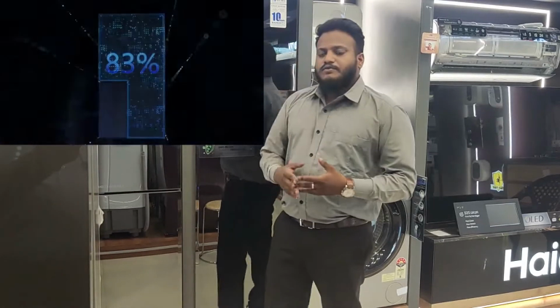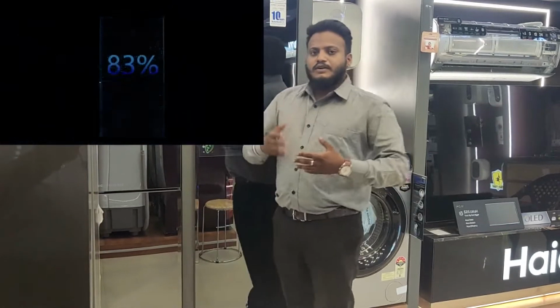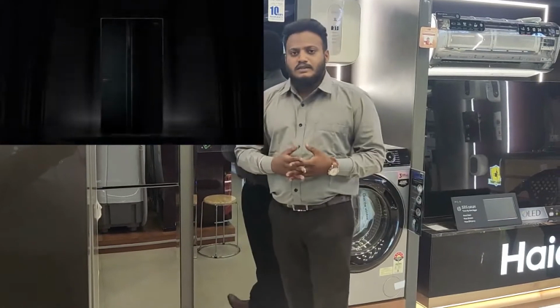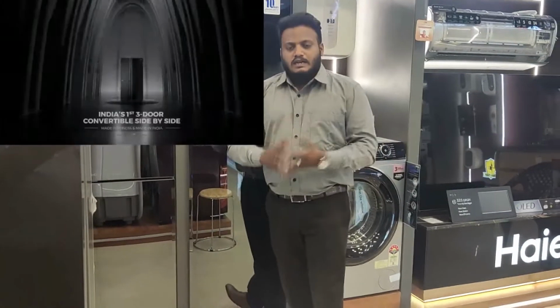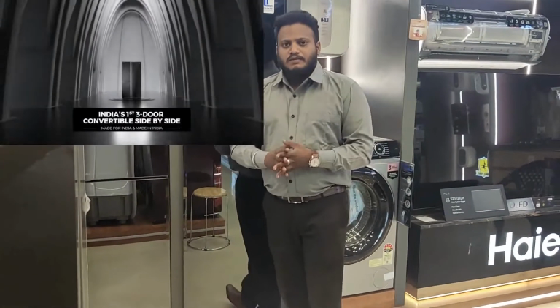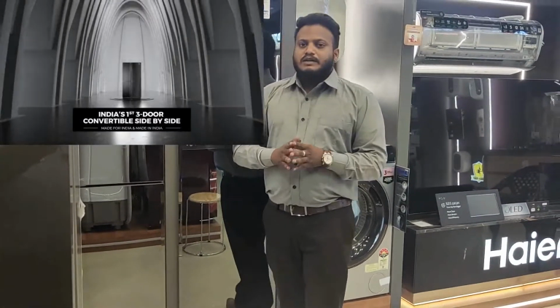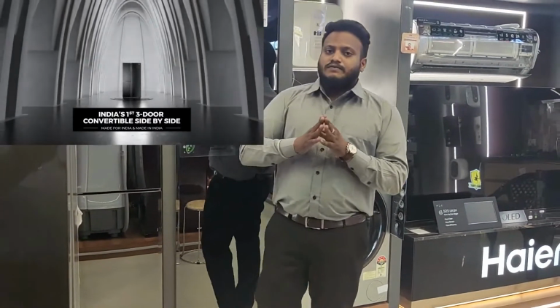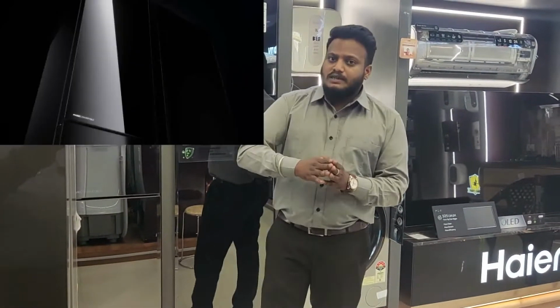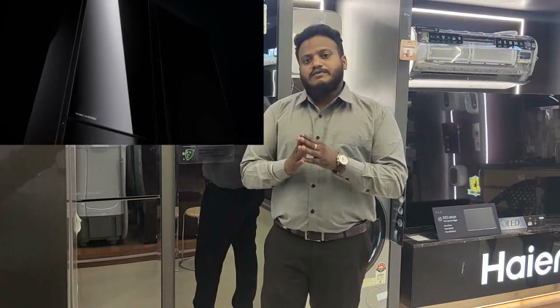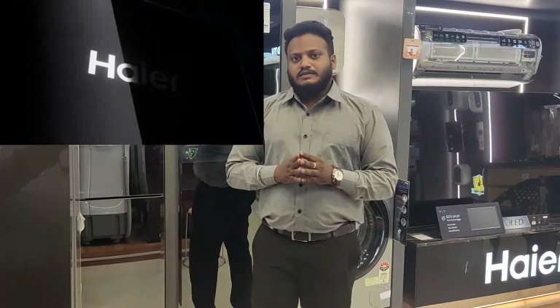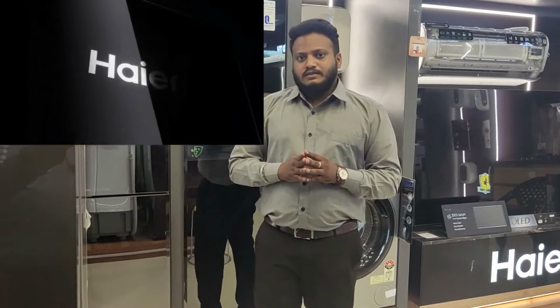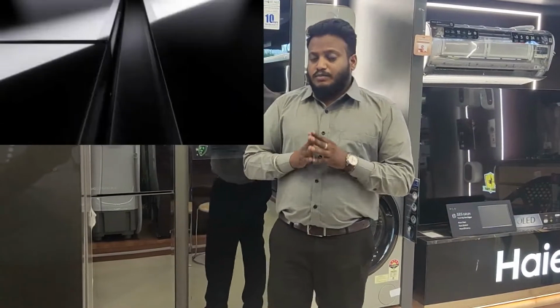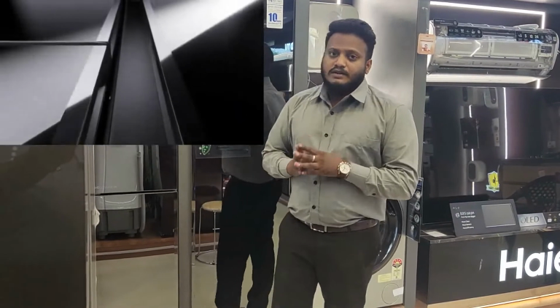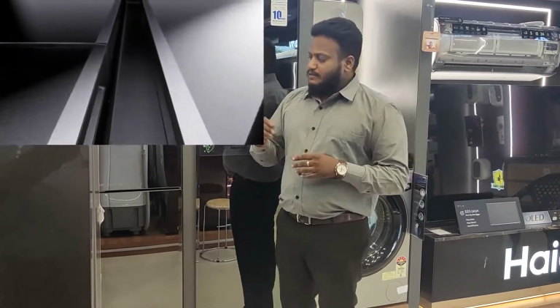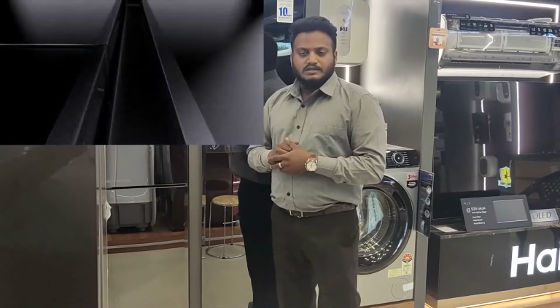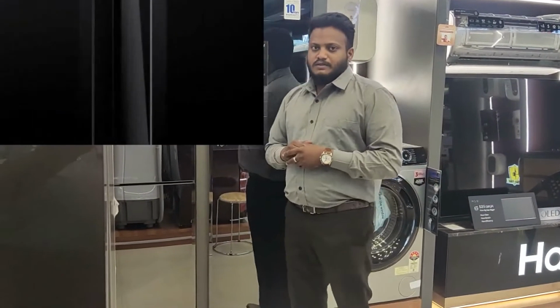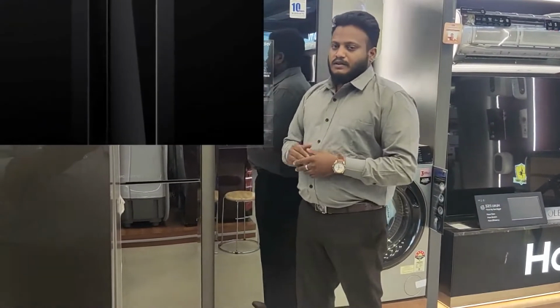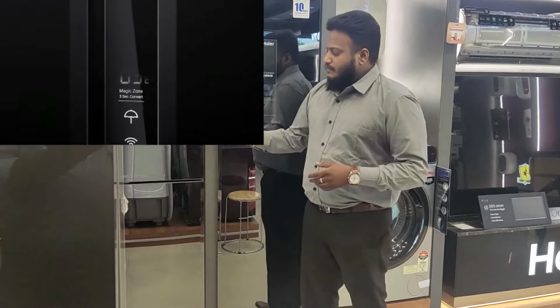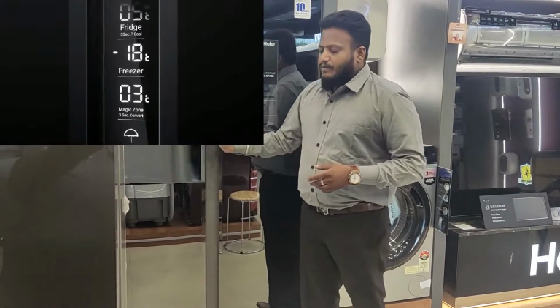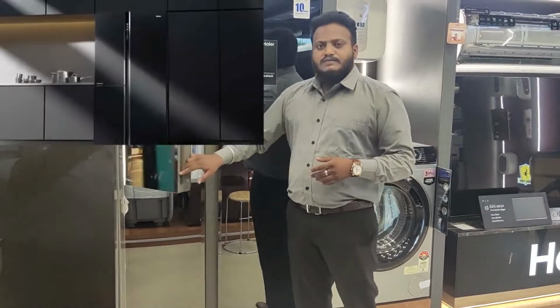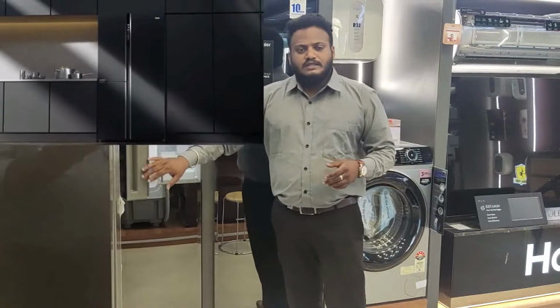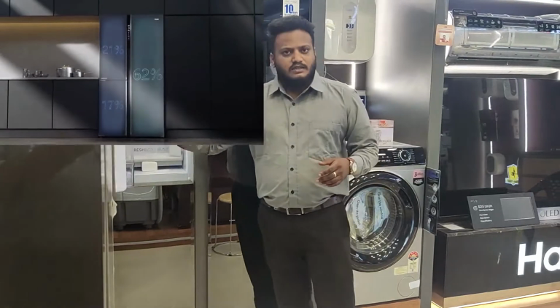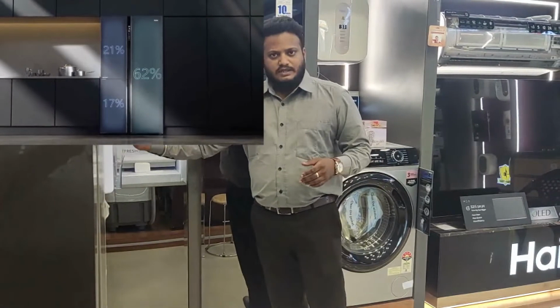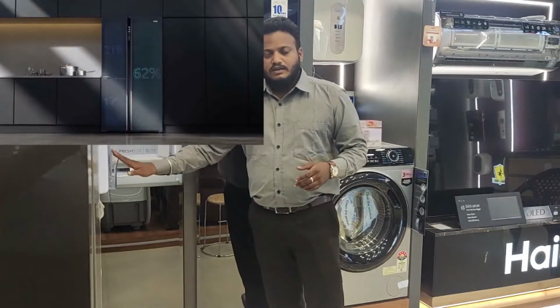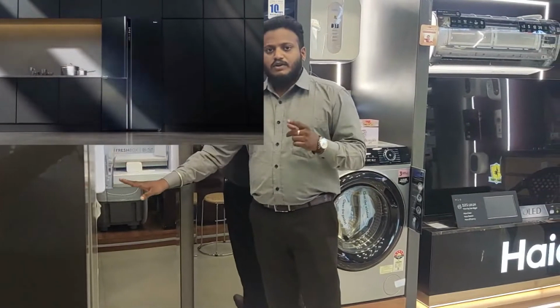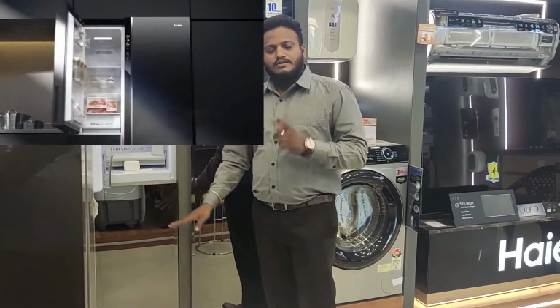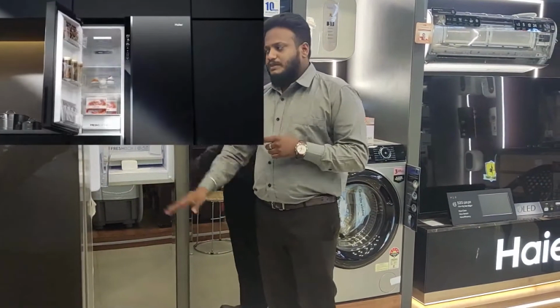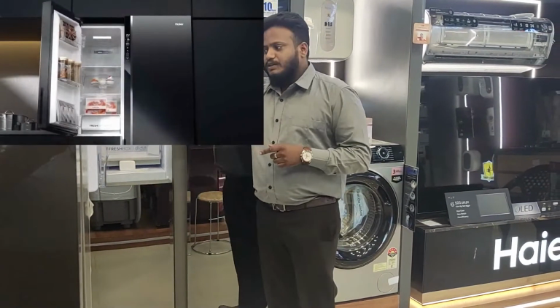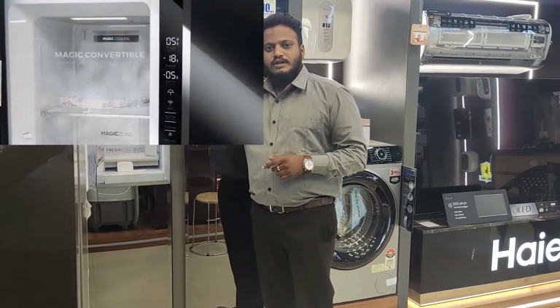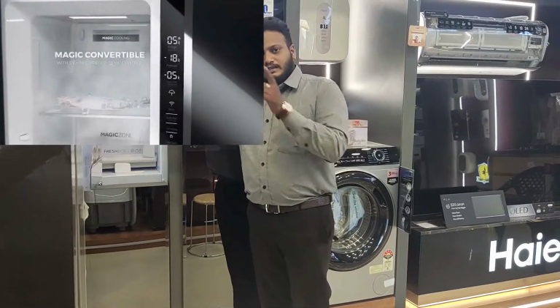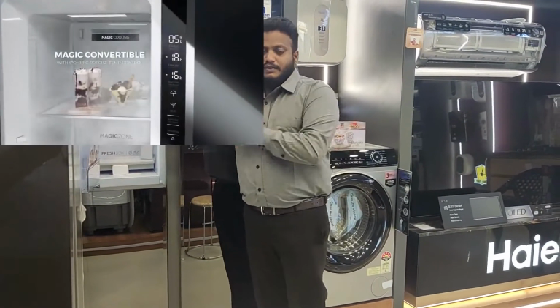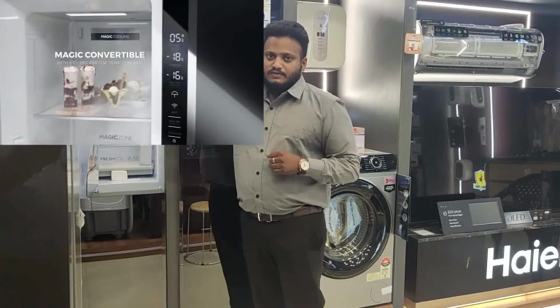Most of you may have heard of convertible fridges where you can convert zones into a refrigerator. But here something is different — the factory setup is already provided as a refrigerator. If you want, you can also convert this particular zone into a freezer as well.